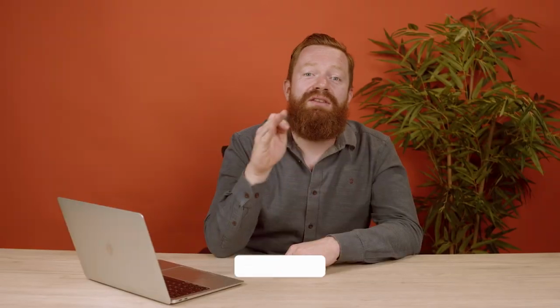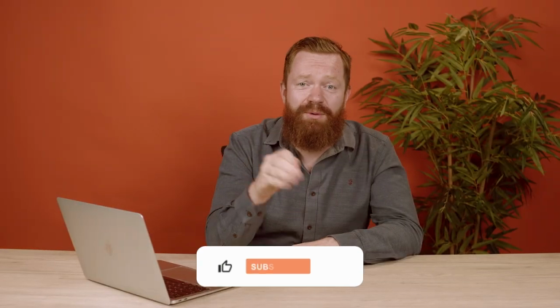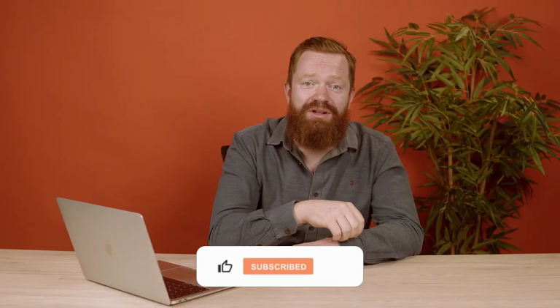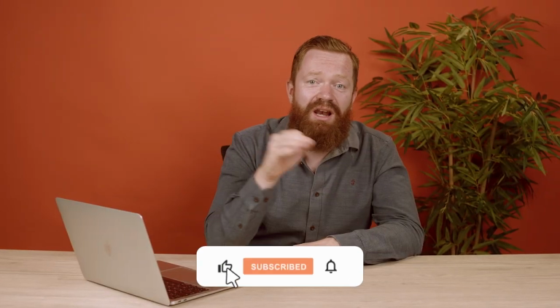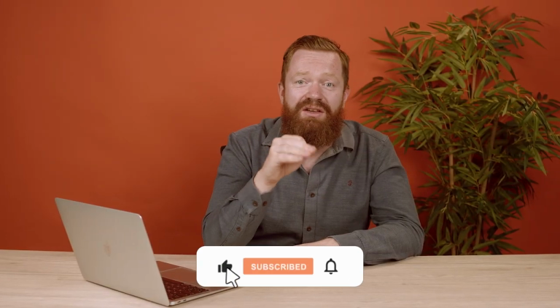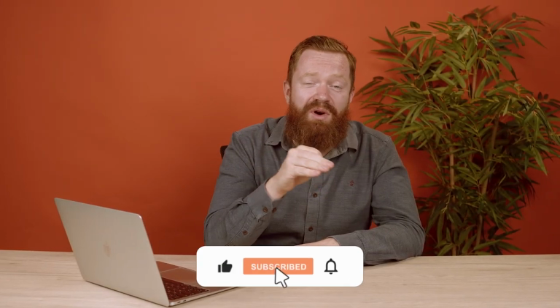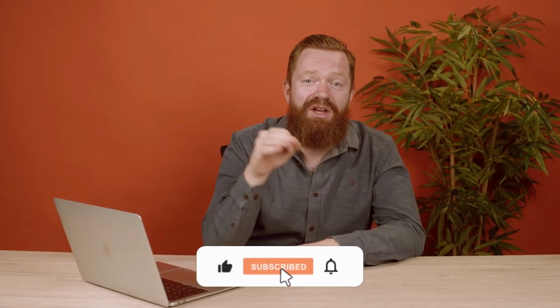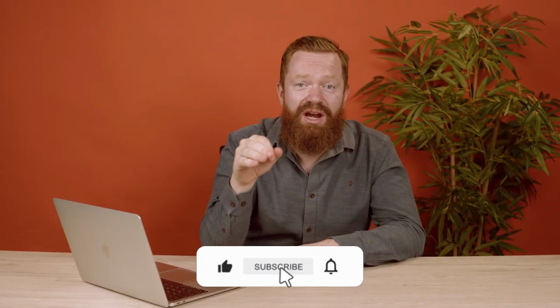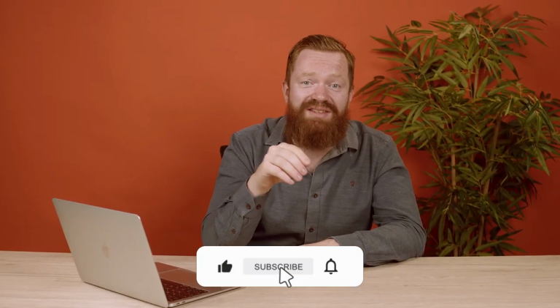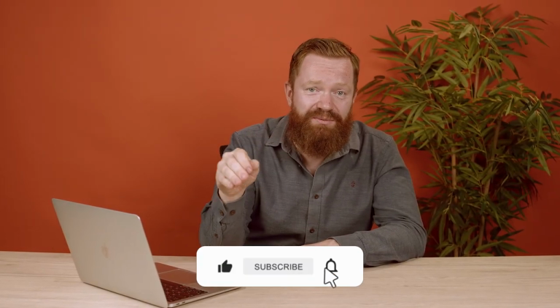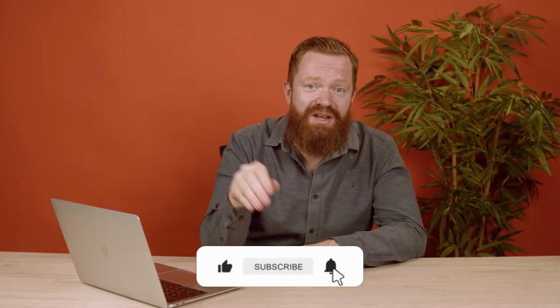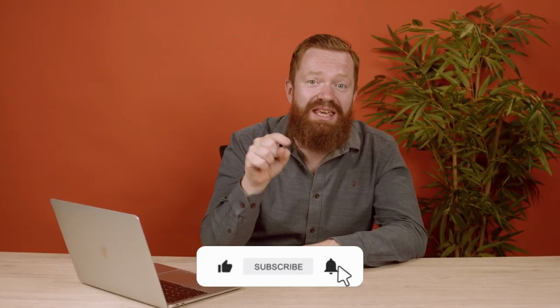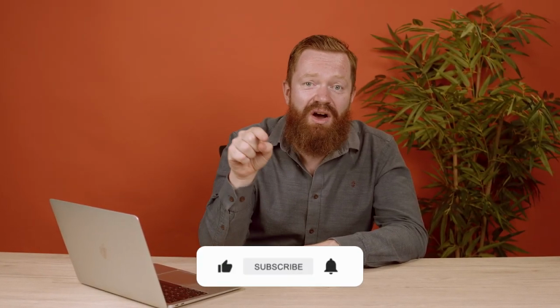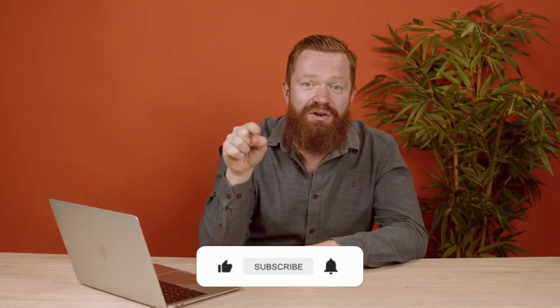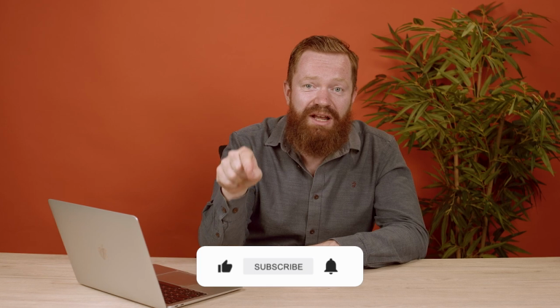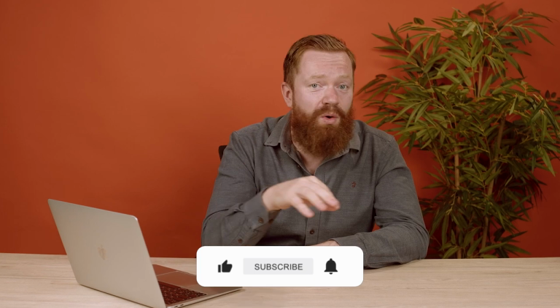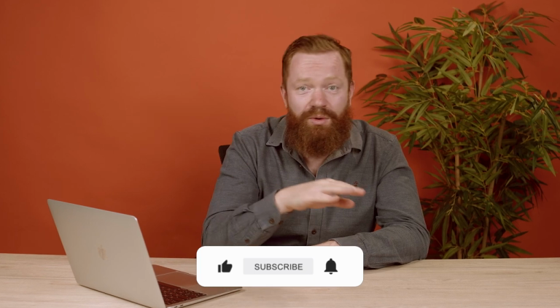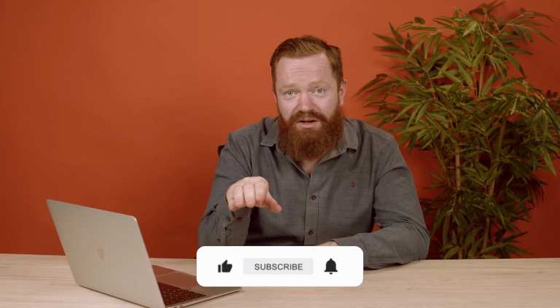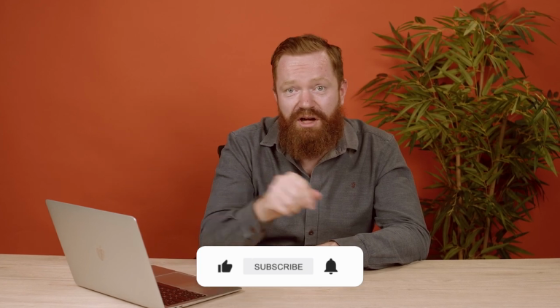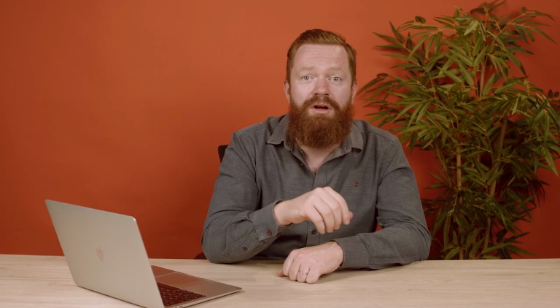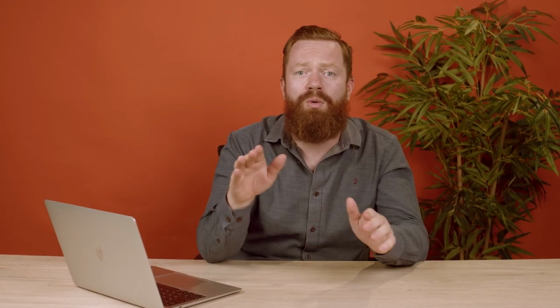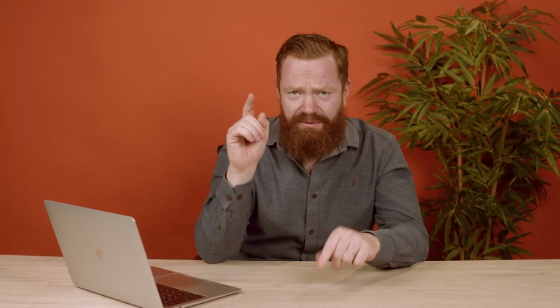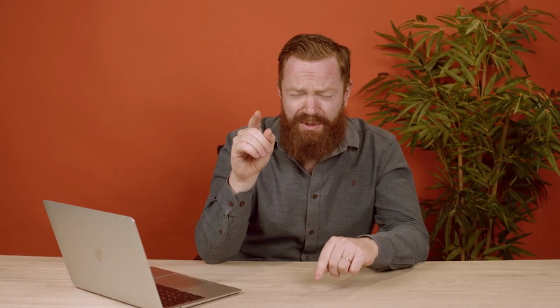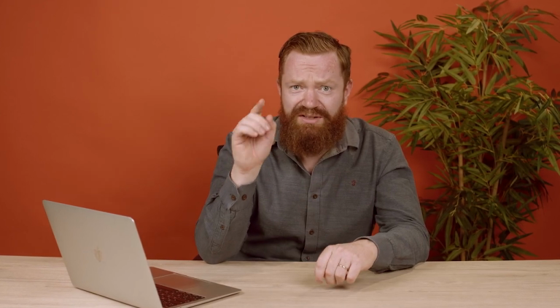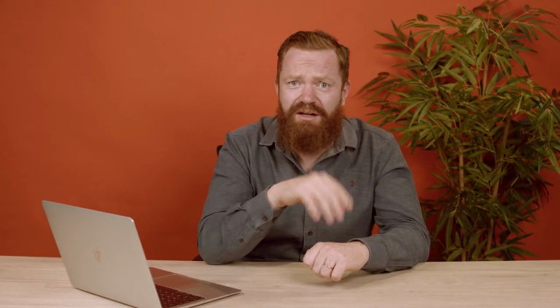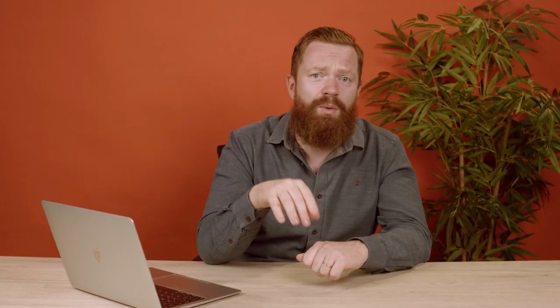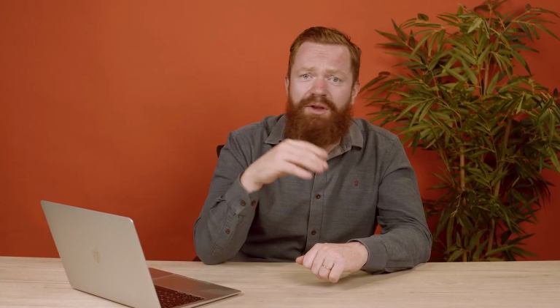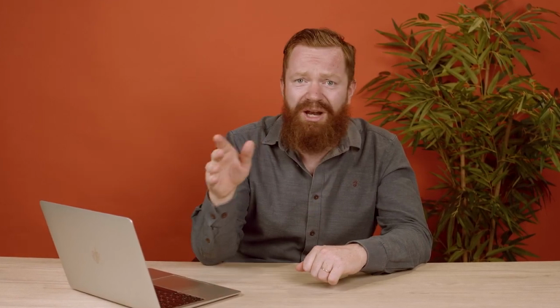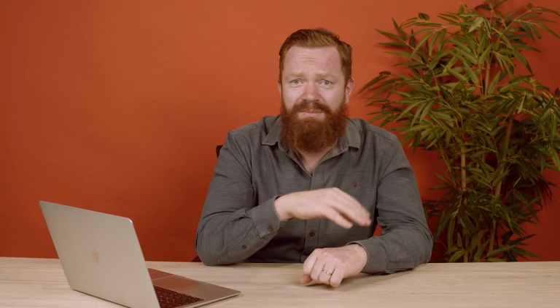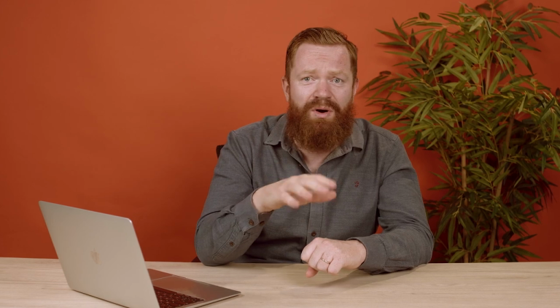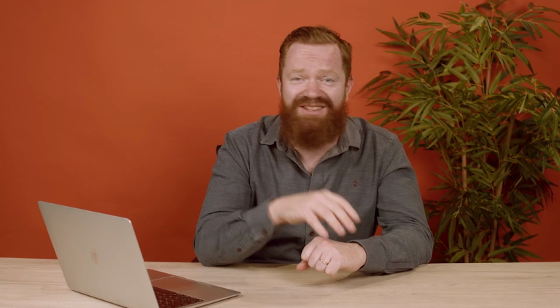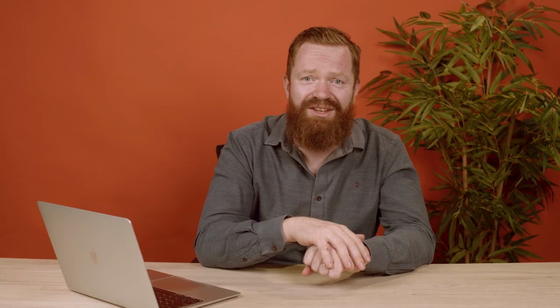Thanks for watching. Like, subscribe, share and send to your friends. Get on our newsletter over at thehotelclub.com. And follow us on TikTok where there'll be plenty more of this kind of thing.